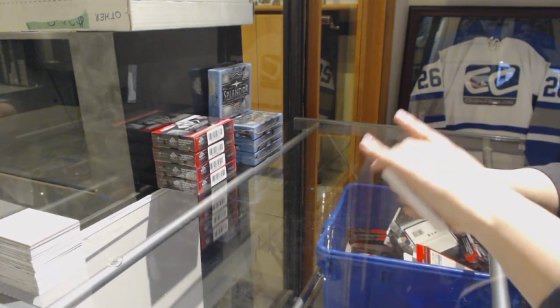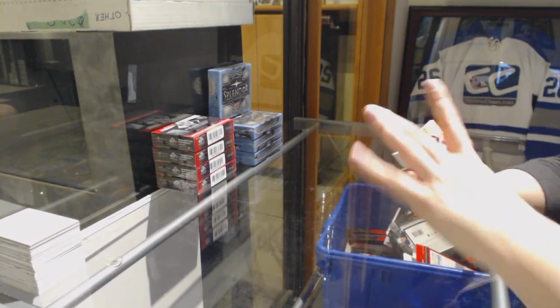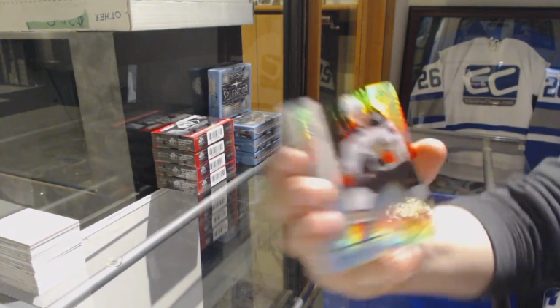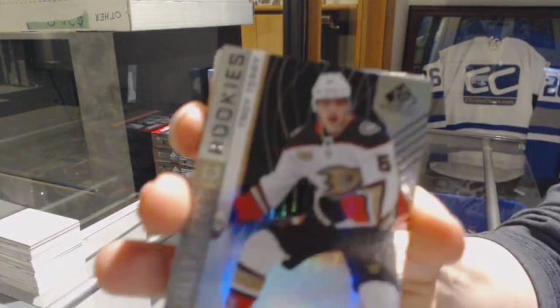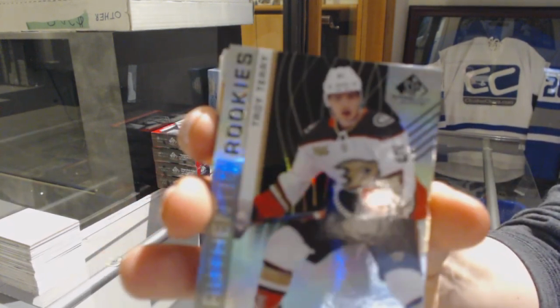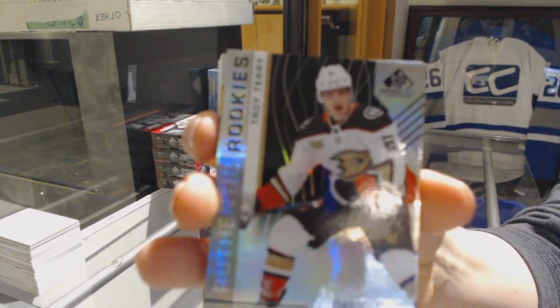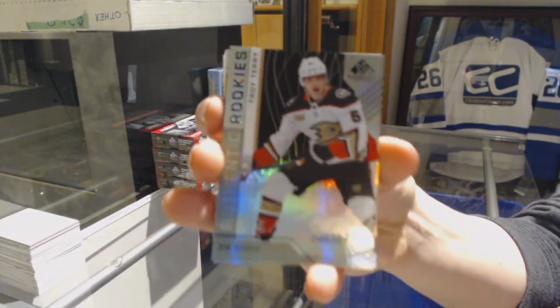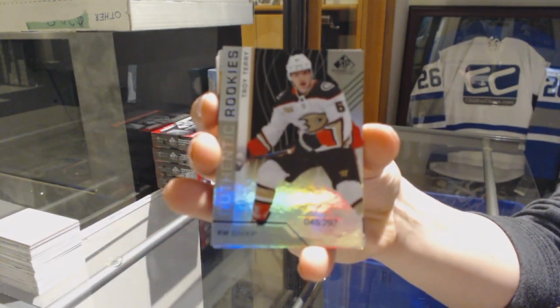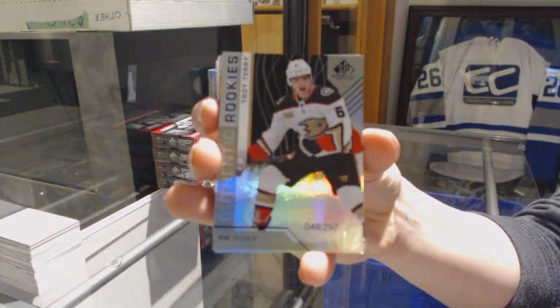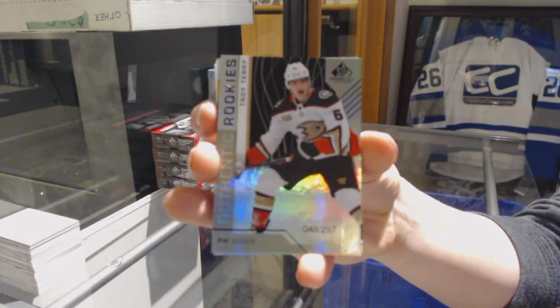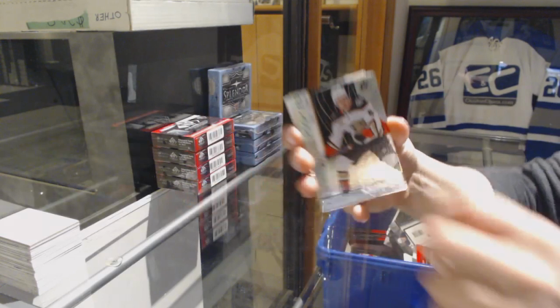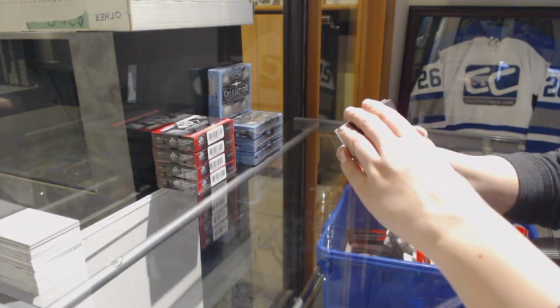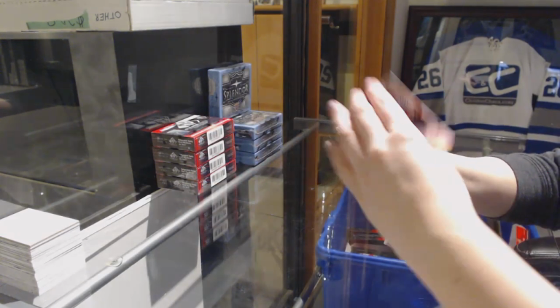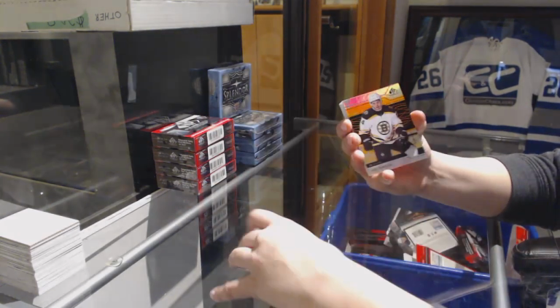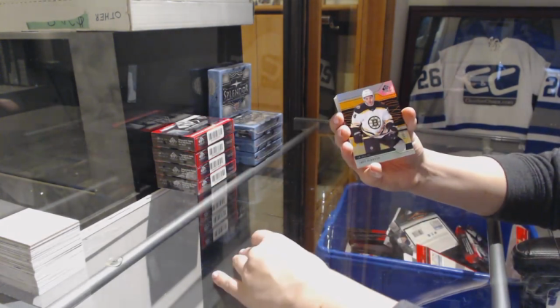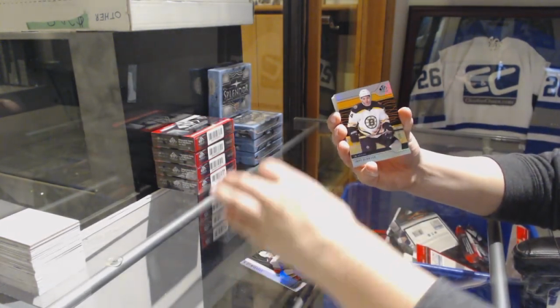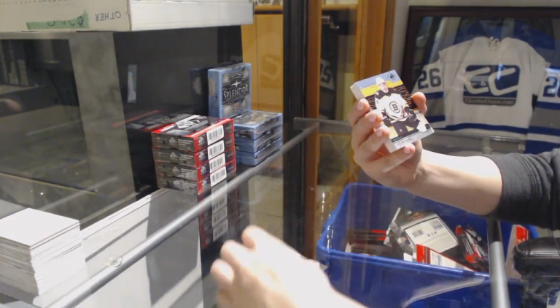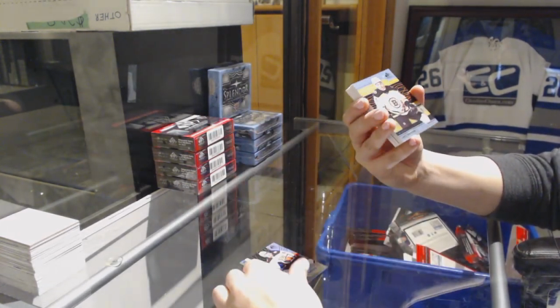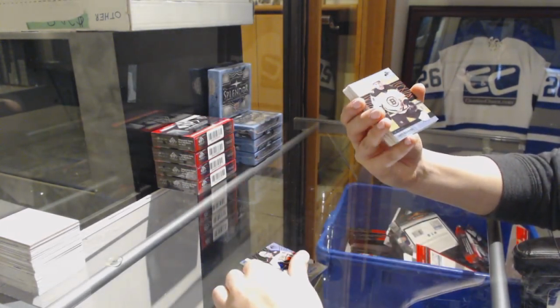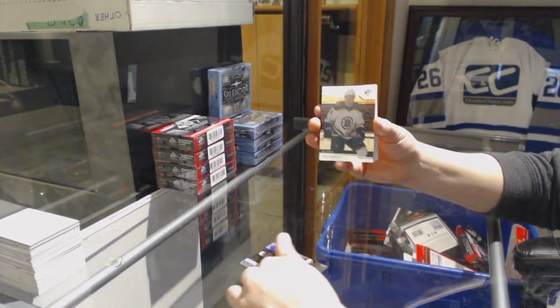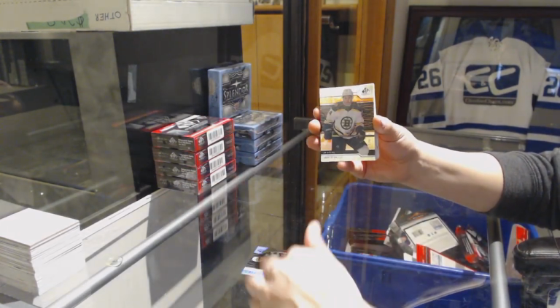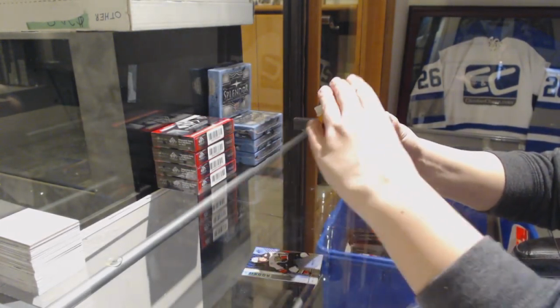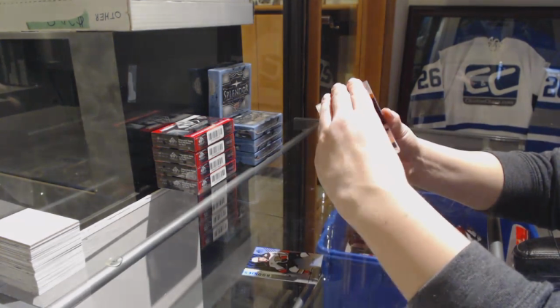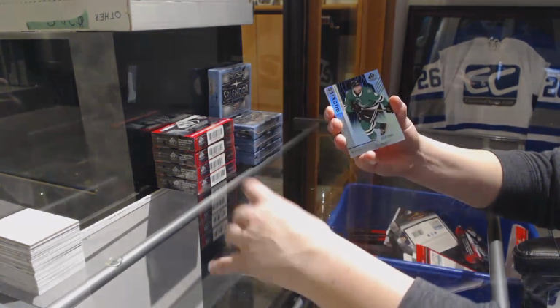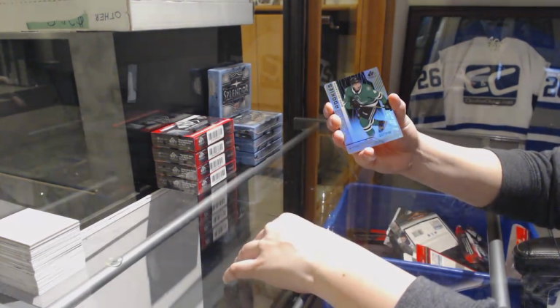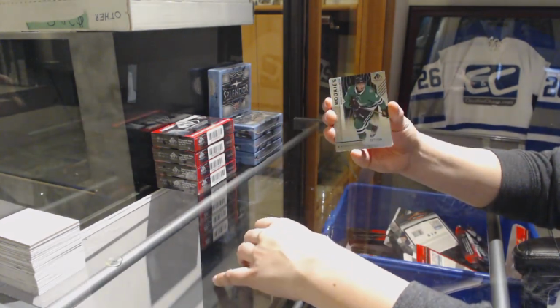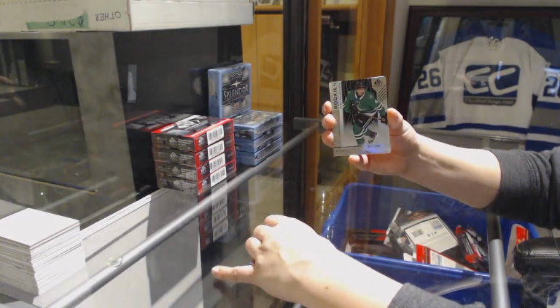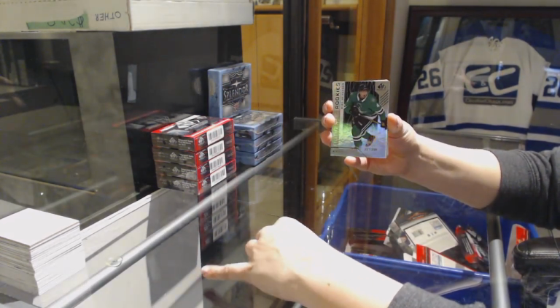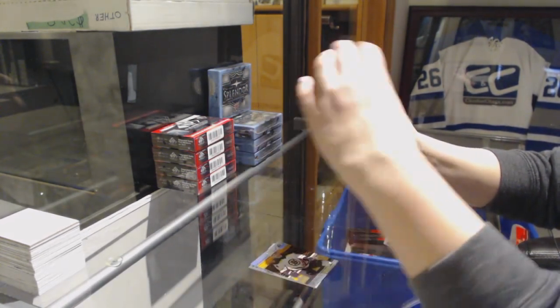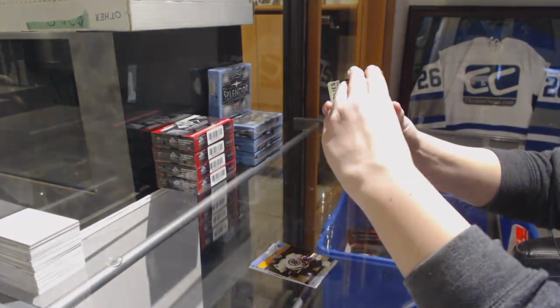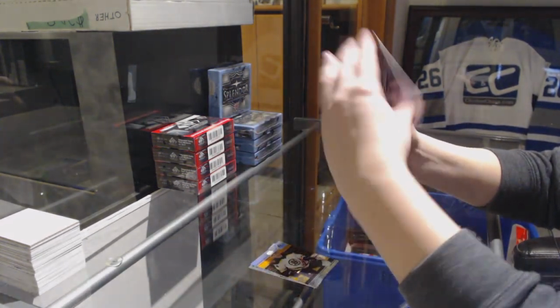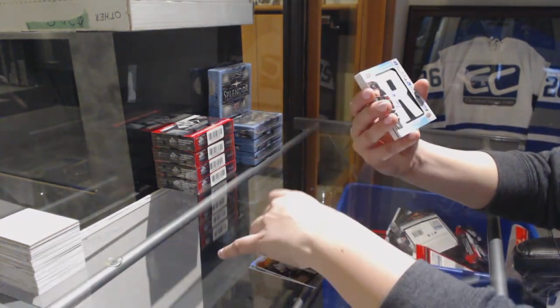We've got a Rainbow Rookie number 297, Troy Terry for the Anaheim Ducks. Orange number 2143 for the Bruins, Jake DiBrosk, and a Rainbow number 299 for the Stars, Miro Heiskanen.